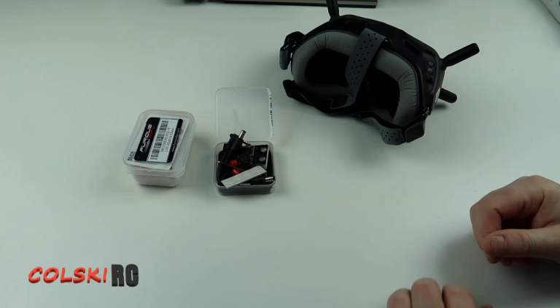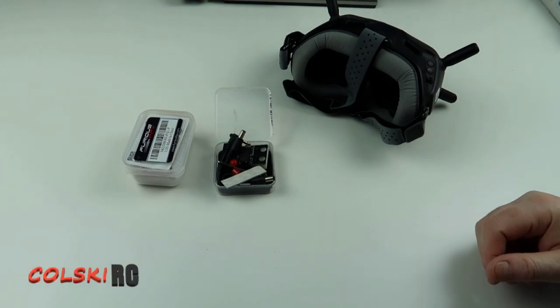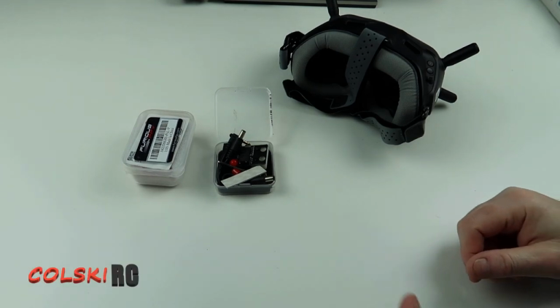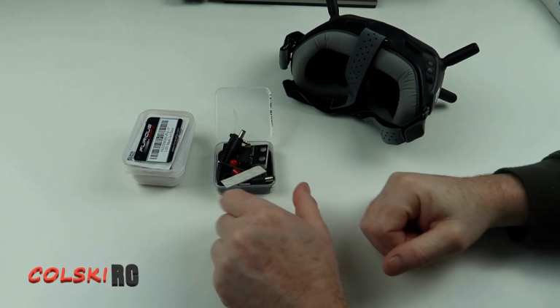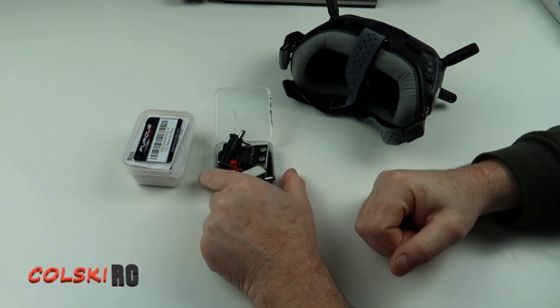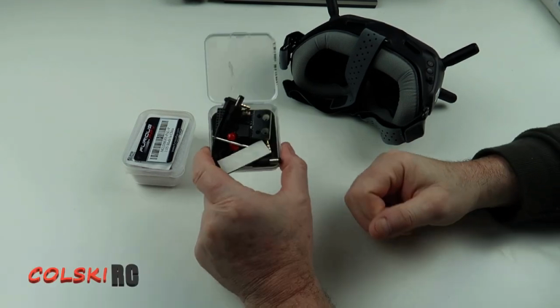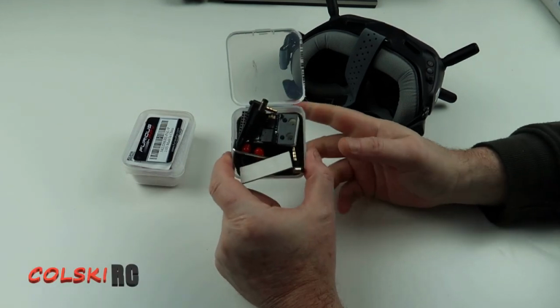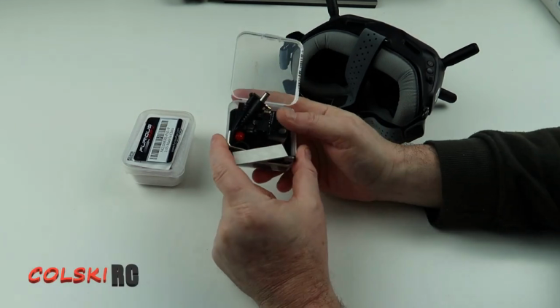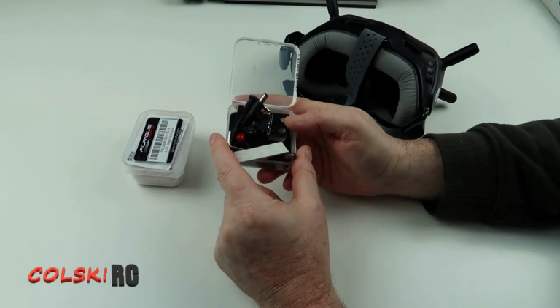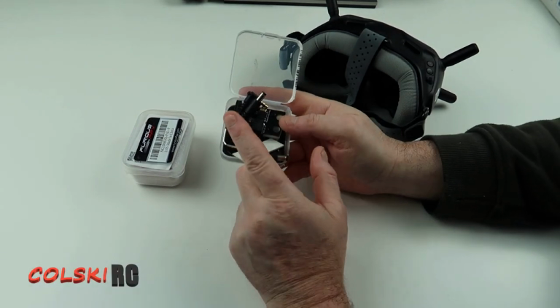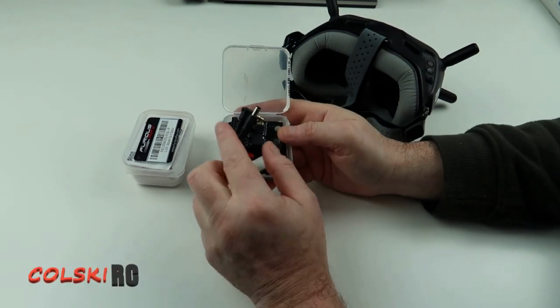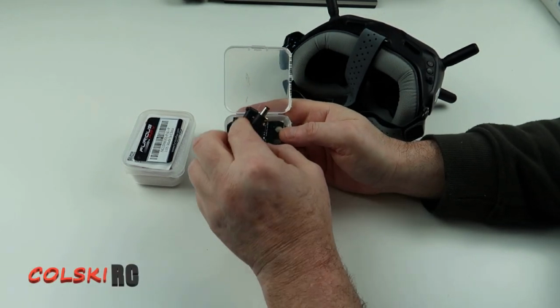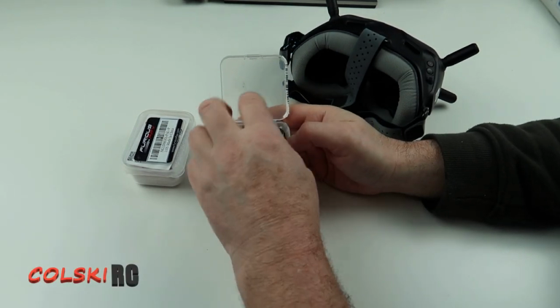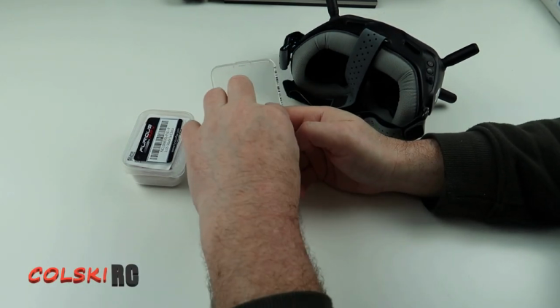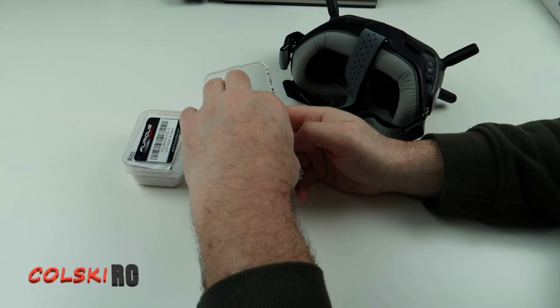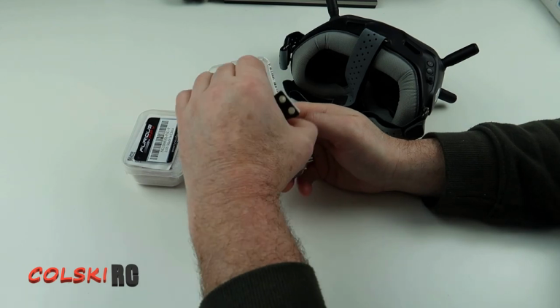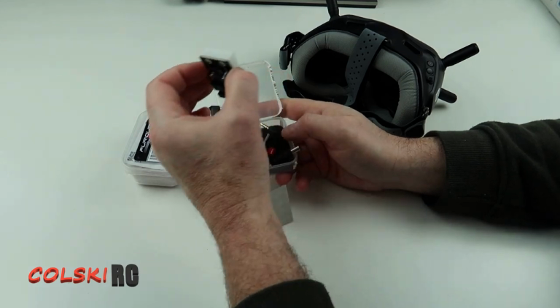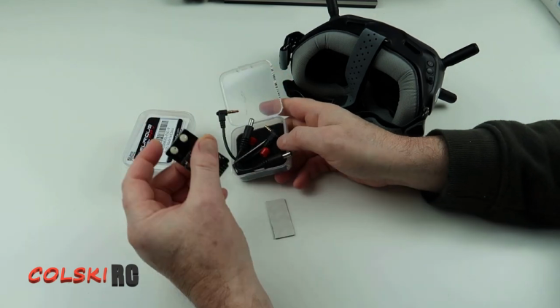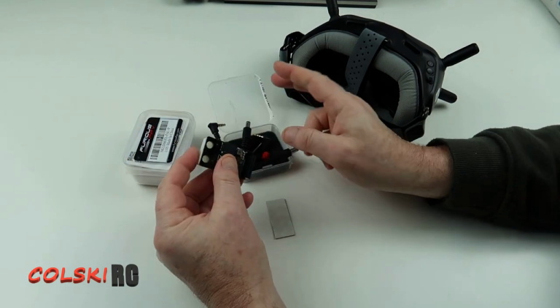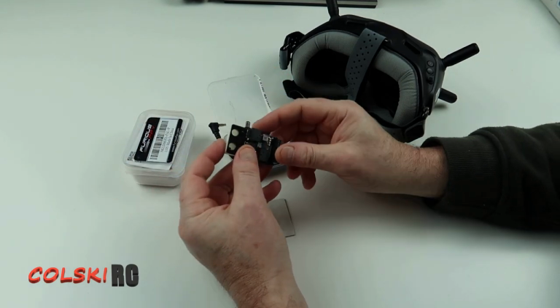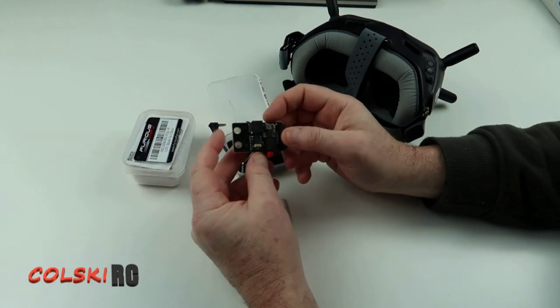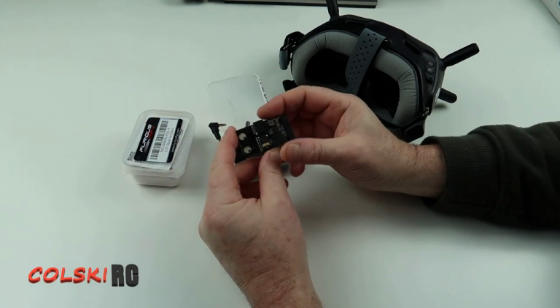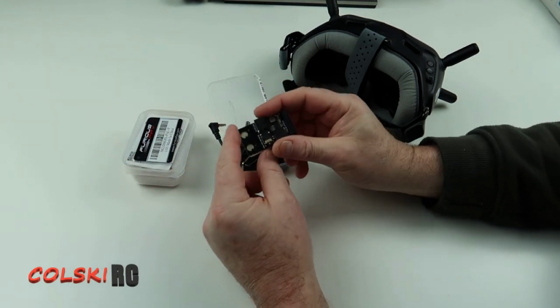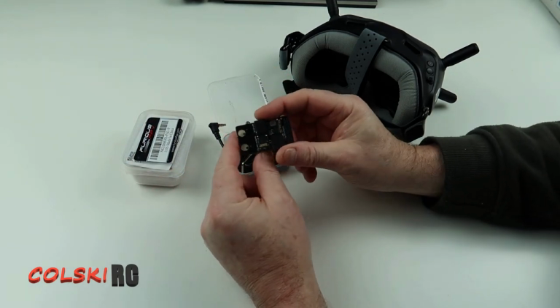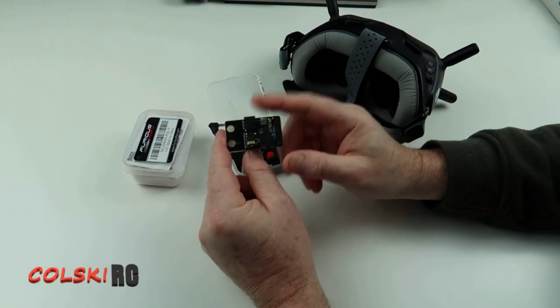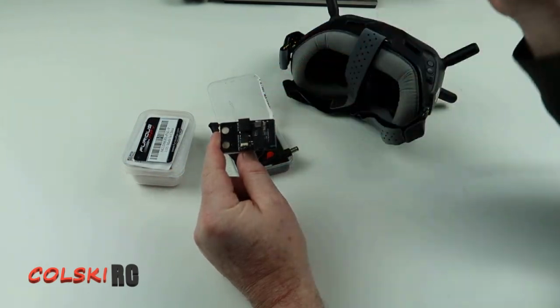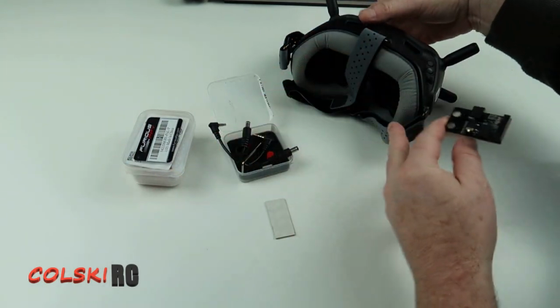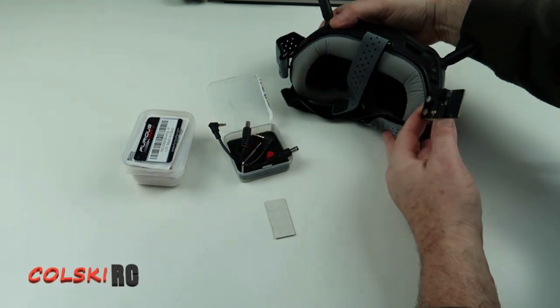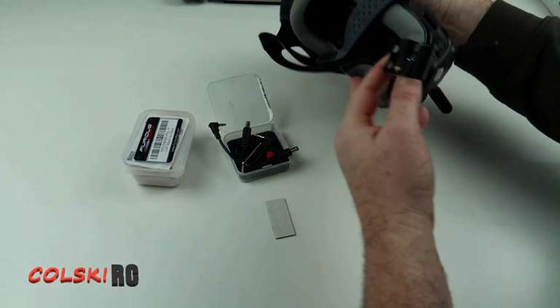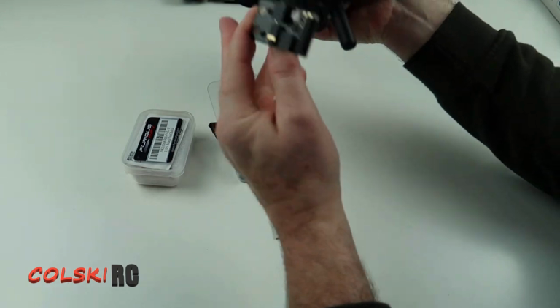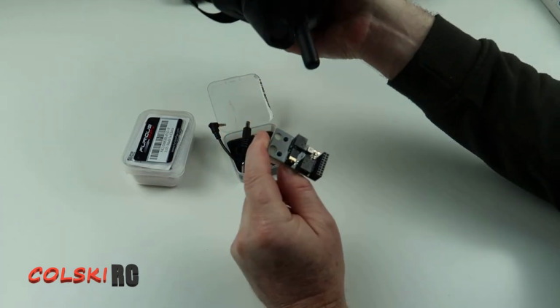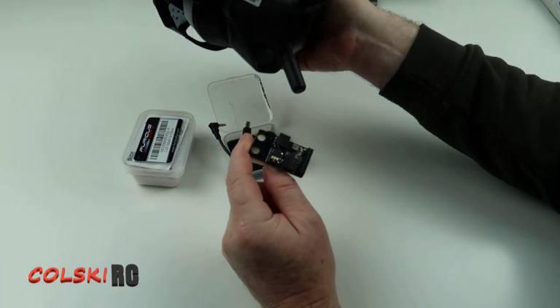Hi and welcome back to Korski RC. Today we're going to have a look at this. This is a product from UI UAV and what it does is it gives us the option to add analogue onto the DJI goggles.